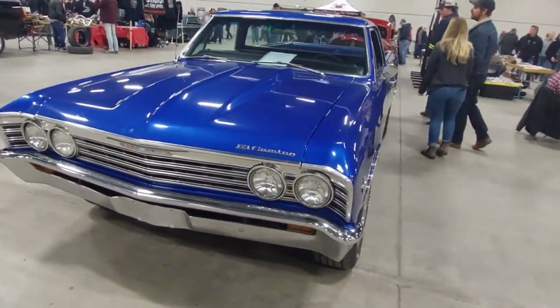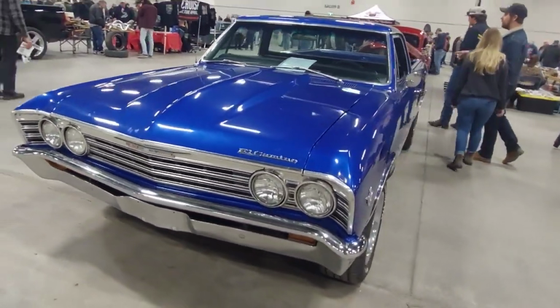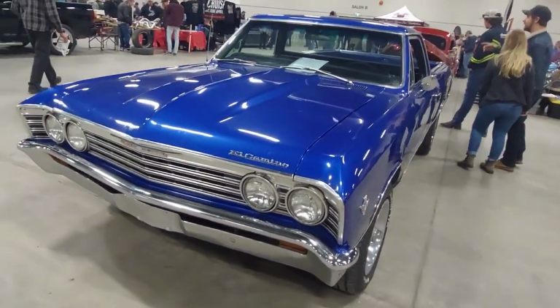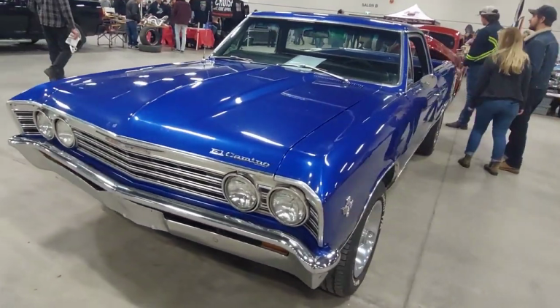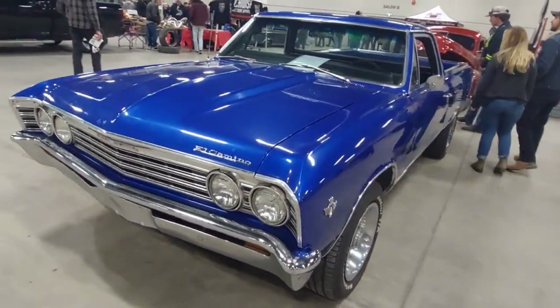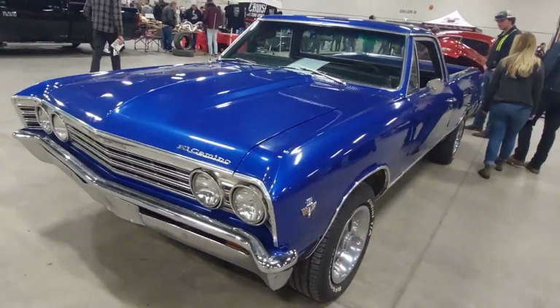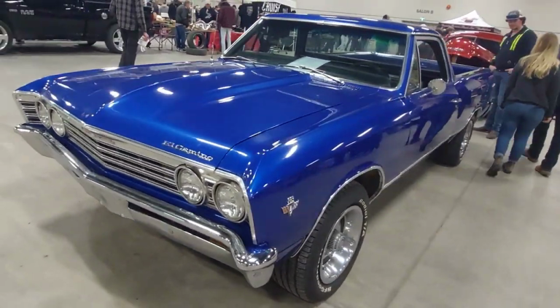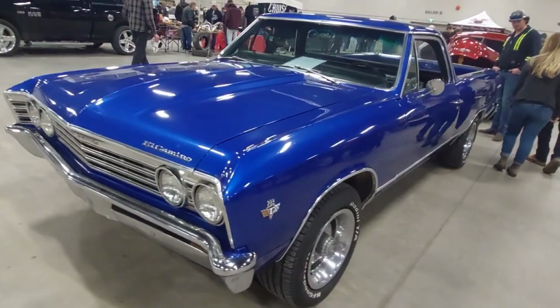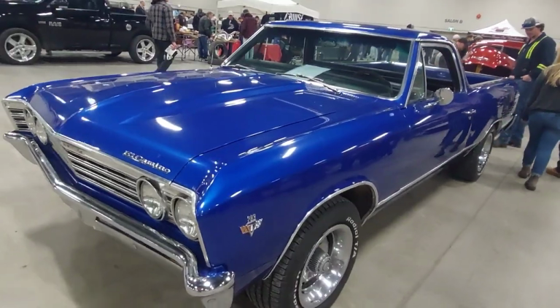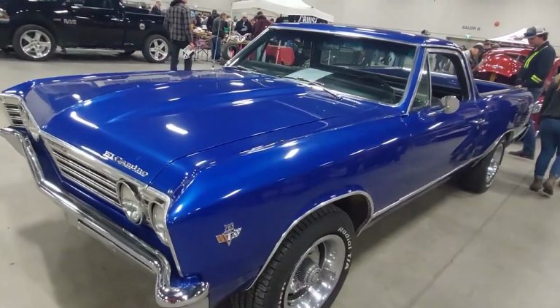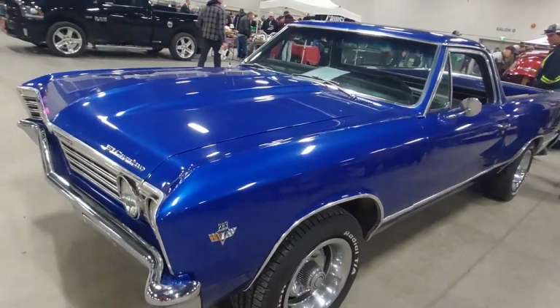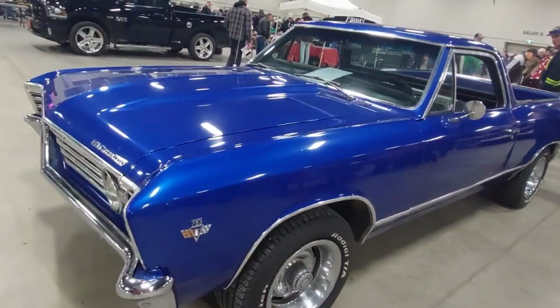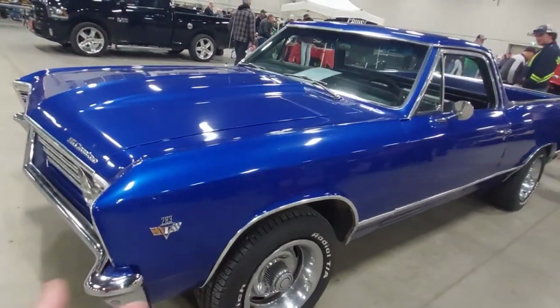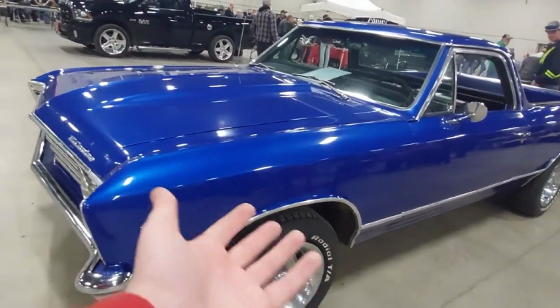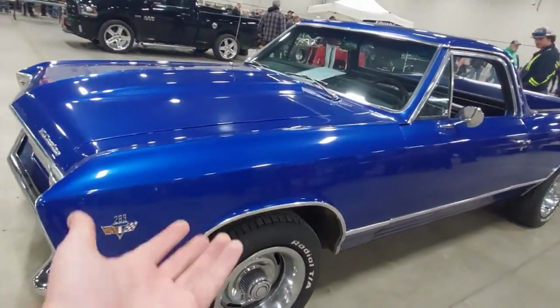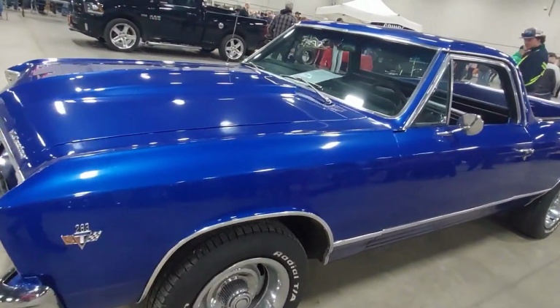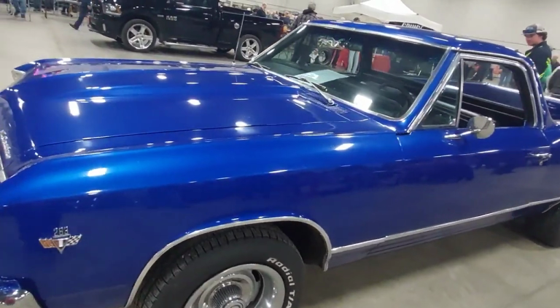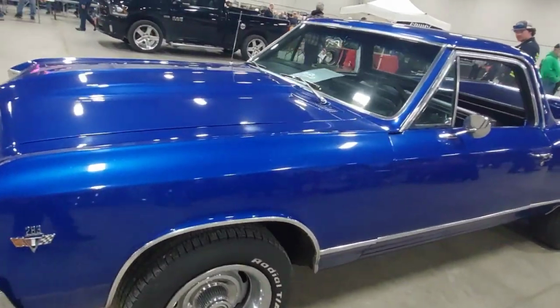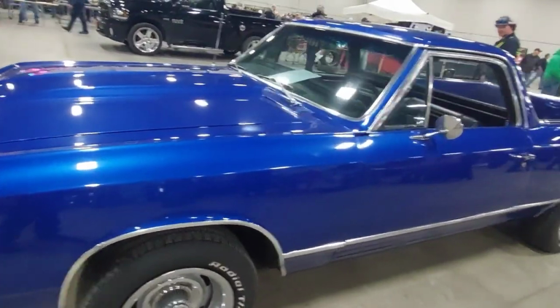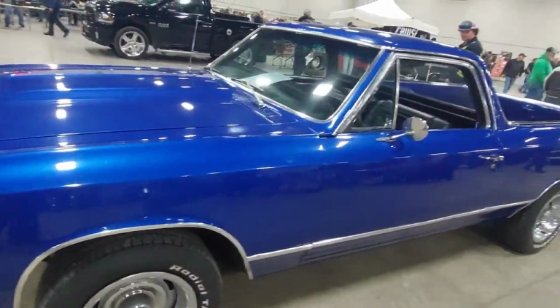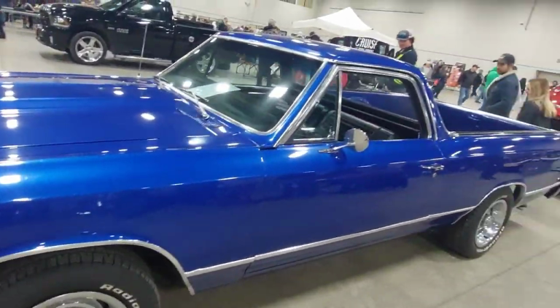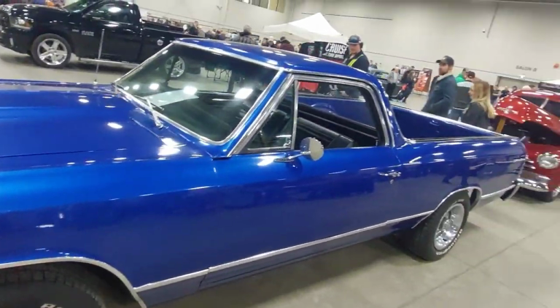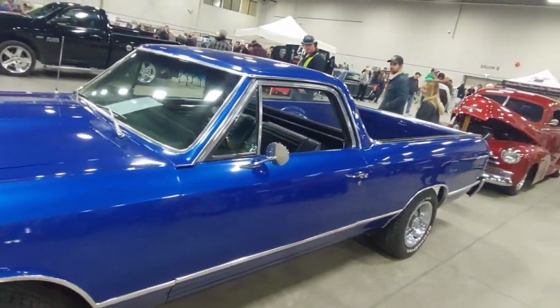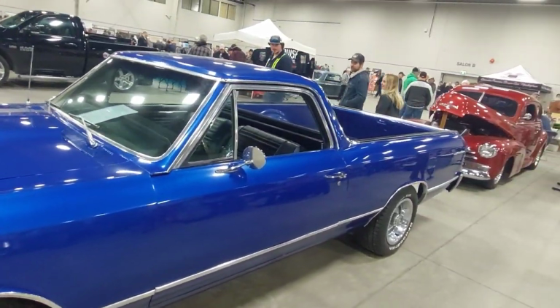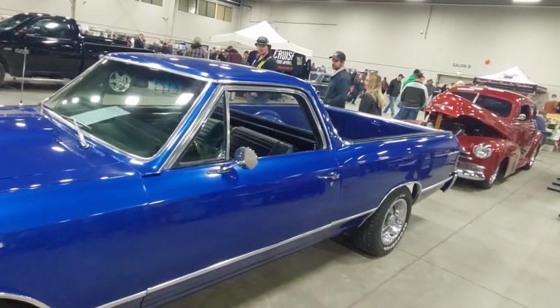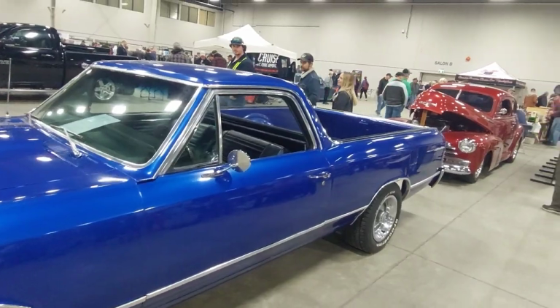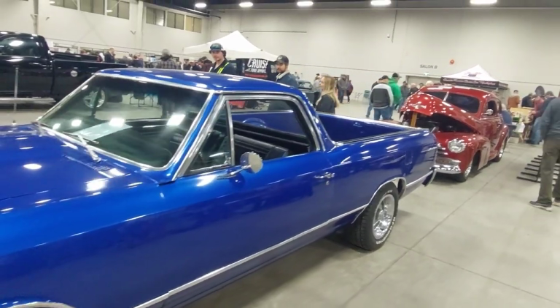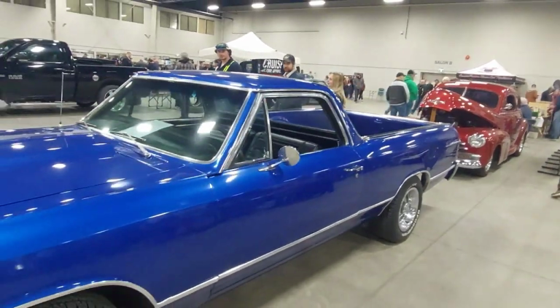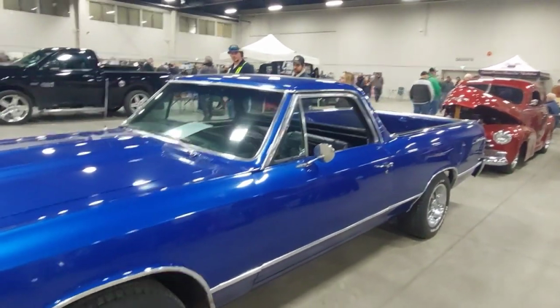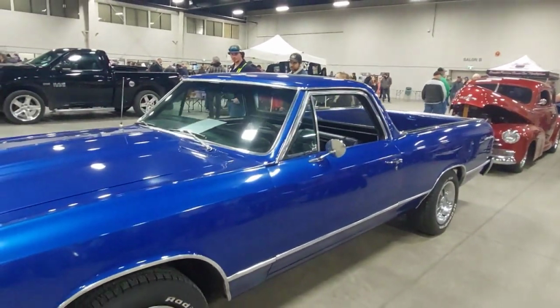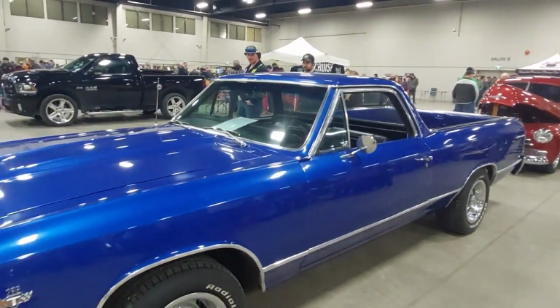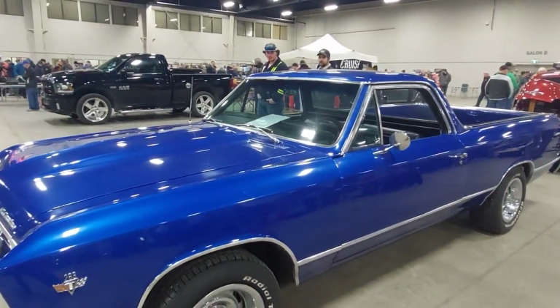I love El Caminos very much. I wish Dodge had made something like this. They did make the Dodge Rampage in the '80s, and I like those too, but it just didn't have the same appeal that the earlier stuff did.